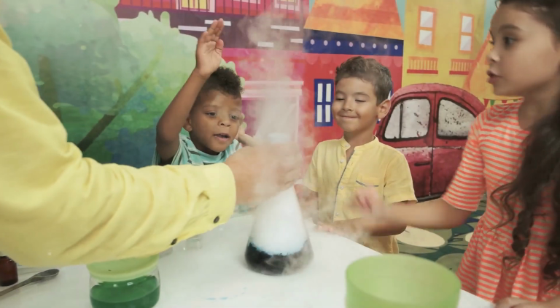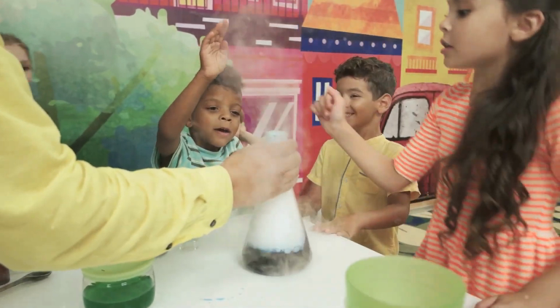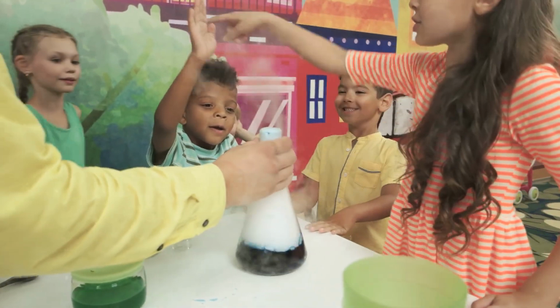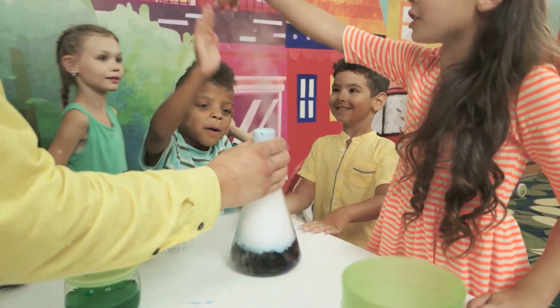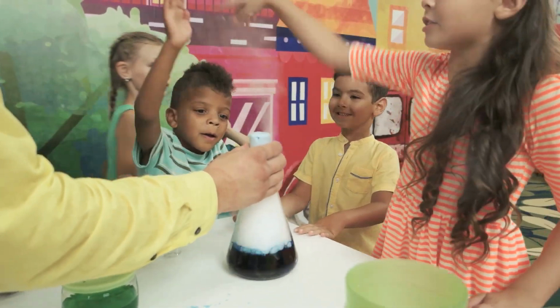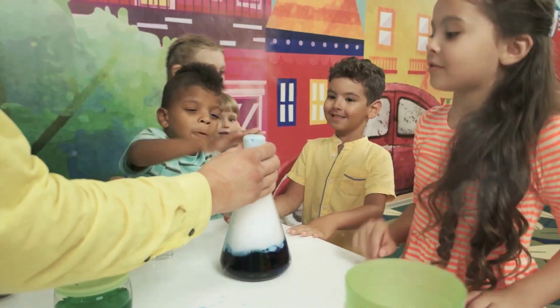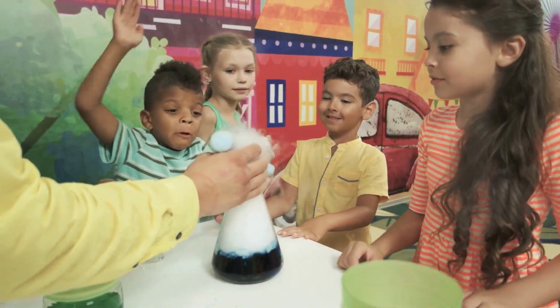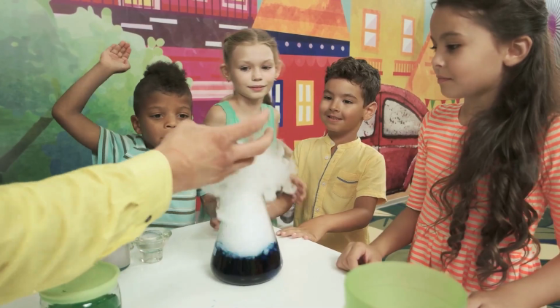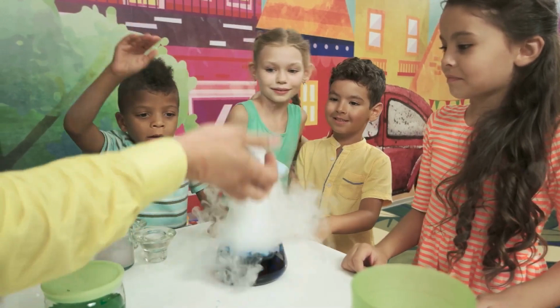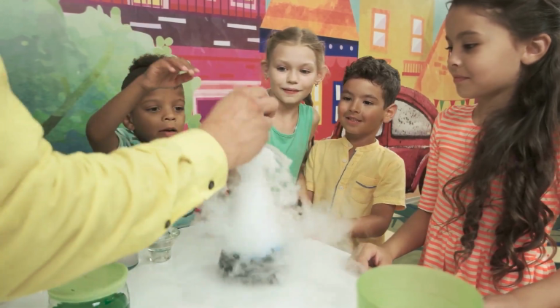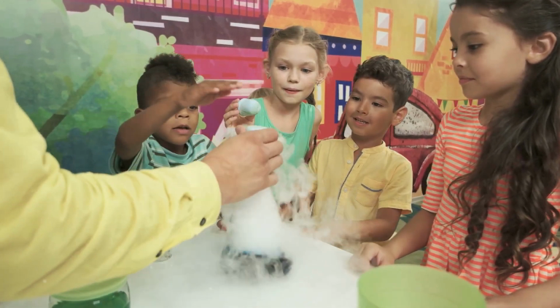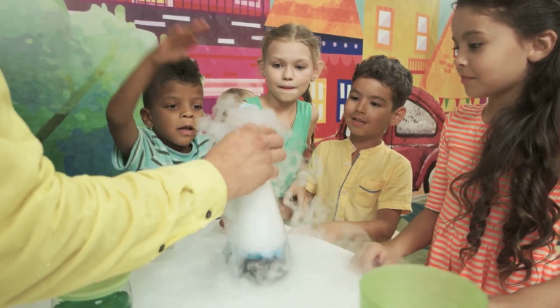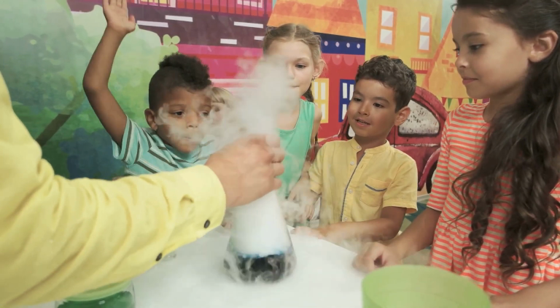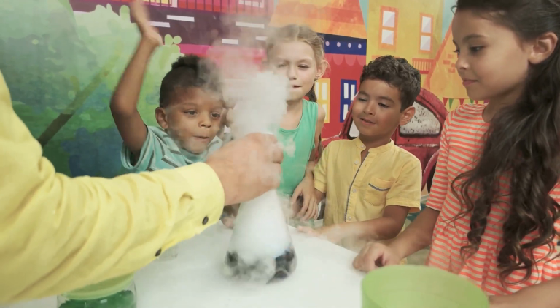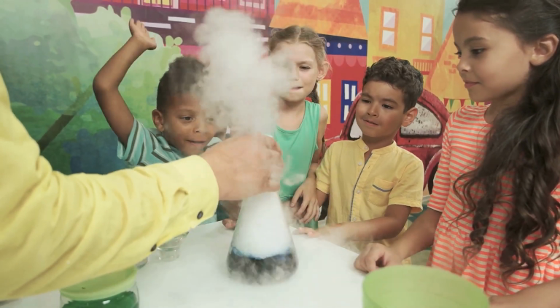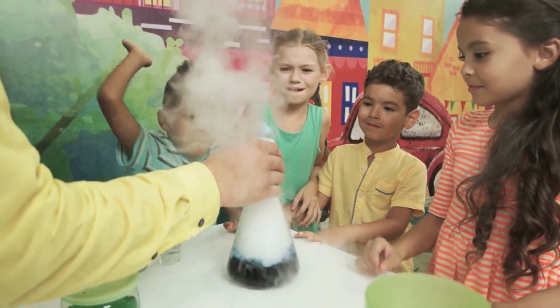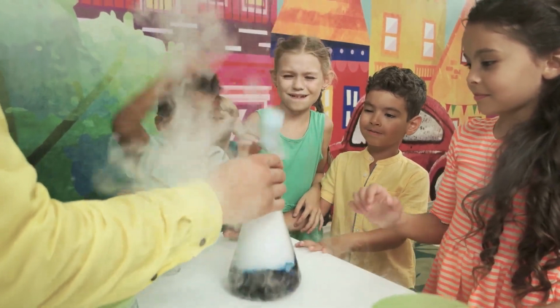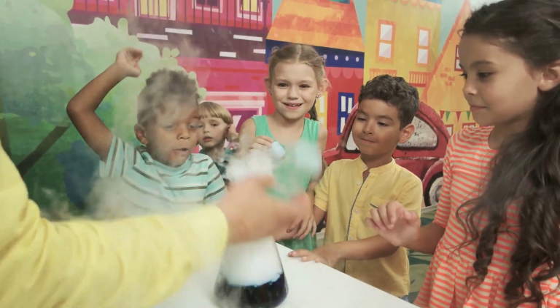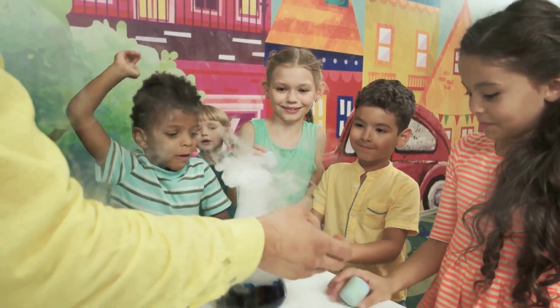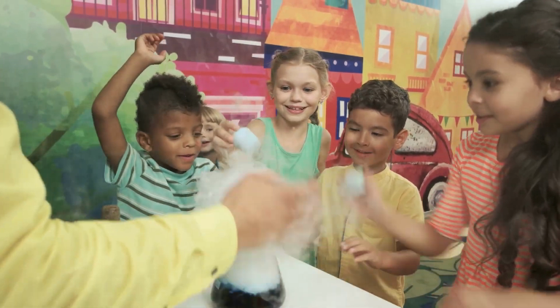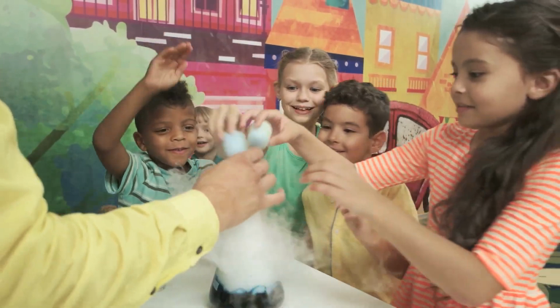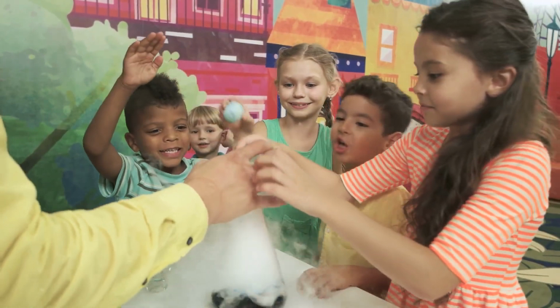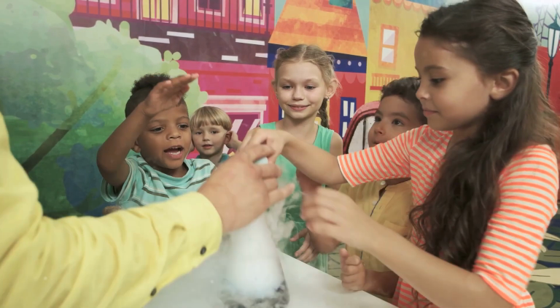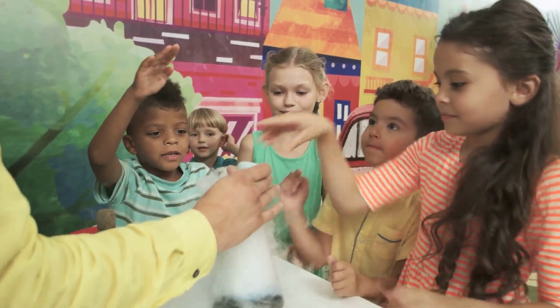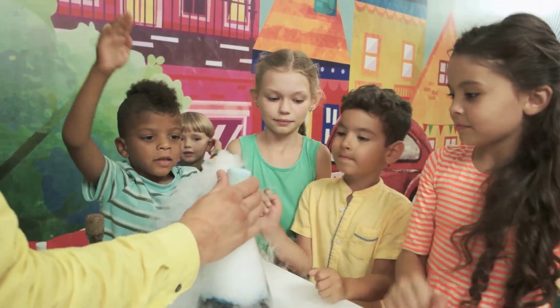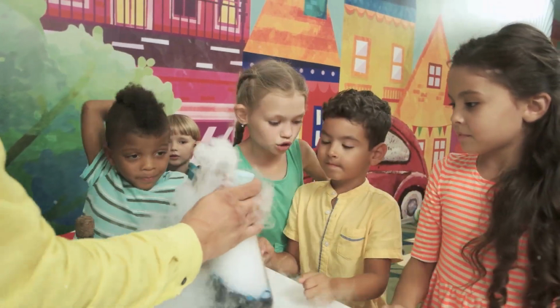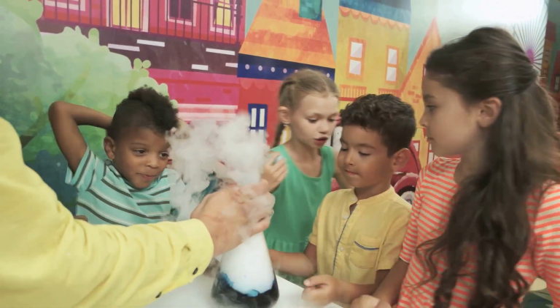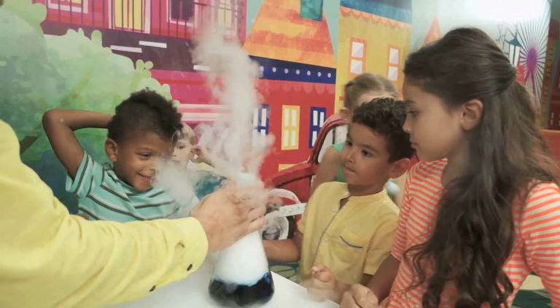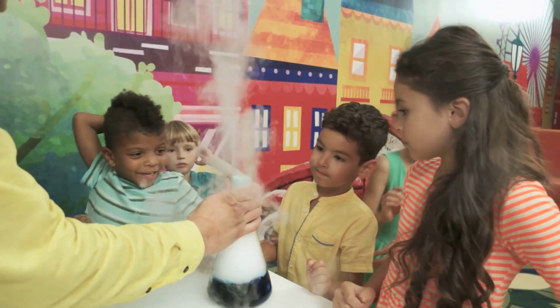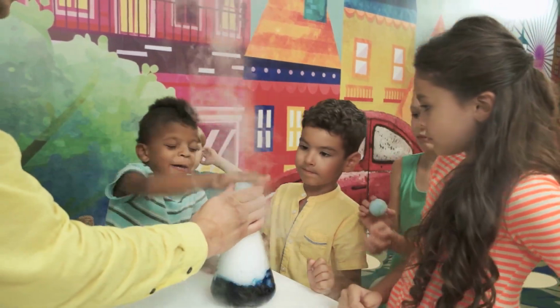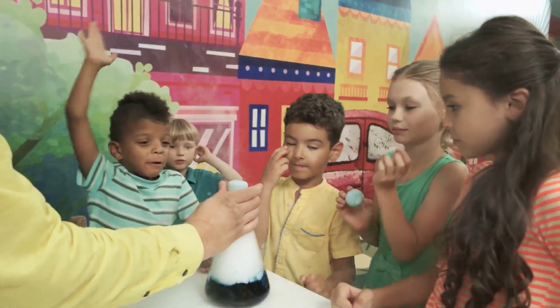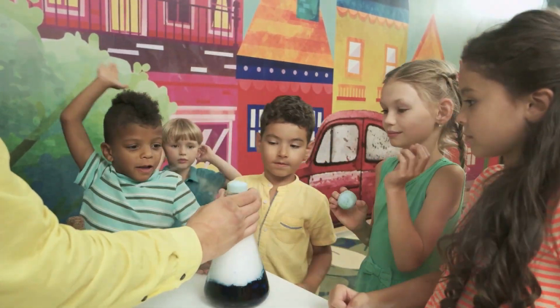Fun experiments: You can also use this reaction in science projects, like creating a model volcano. The fizzing mimics lava erupting, making it a fun and educational activity.